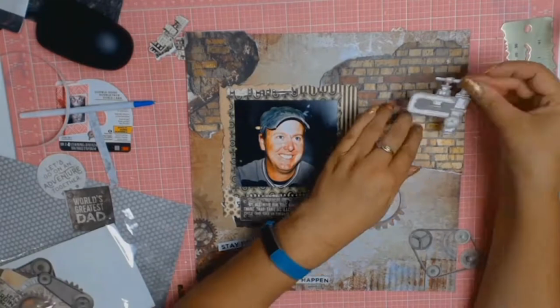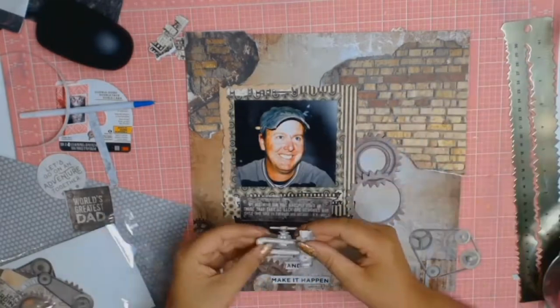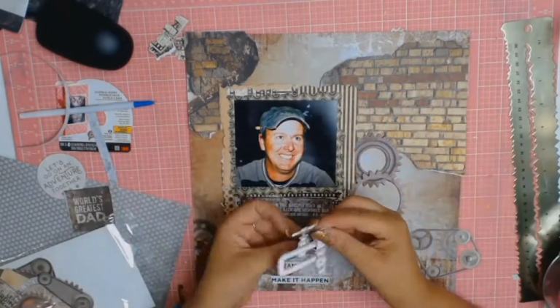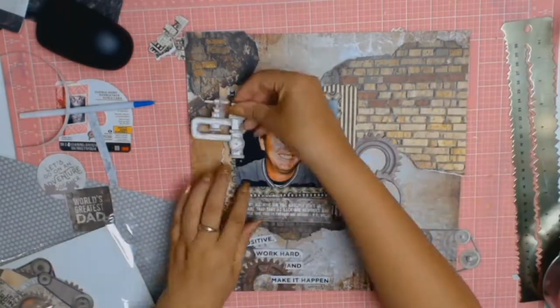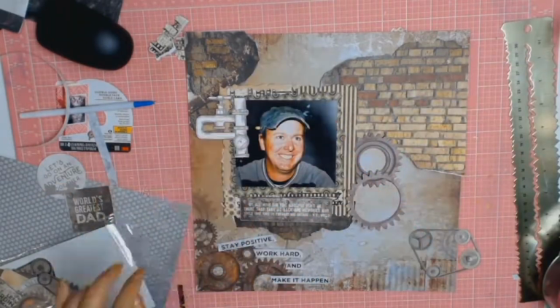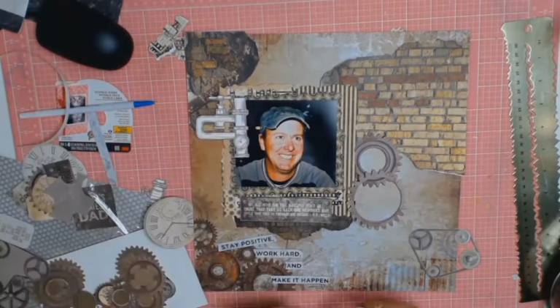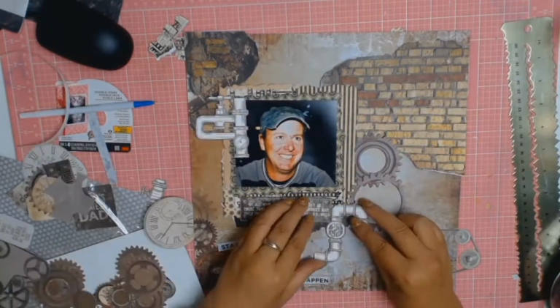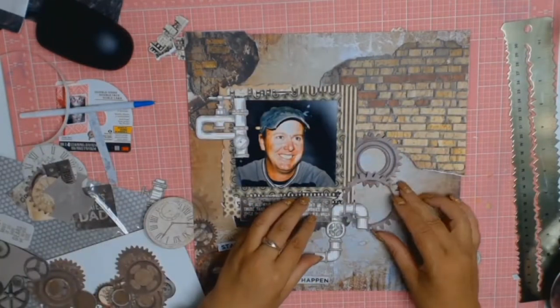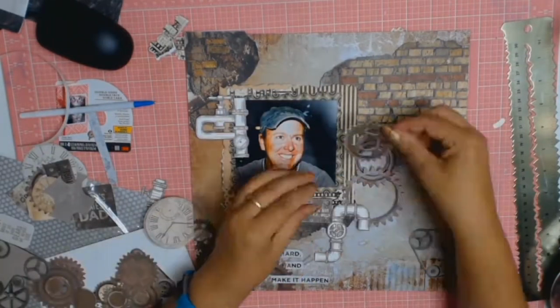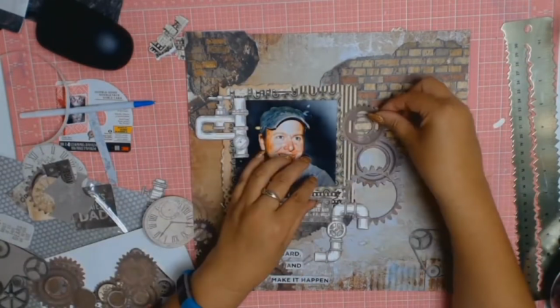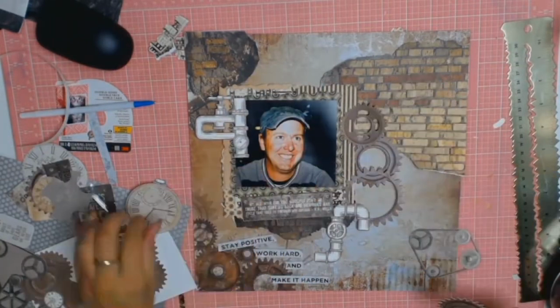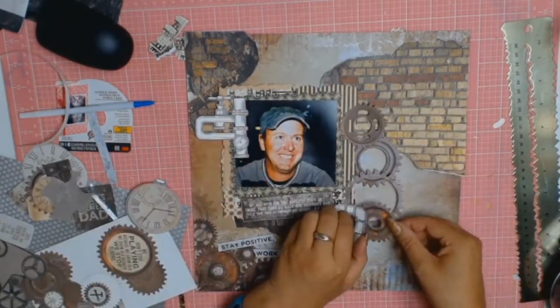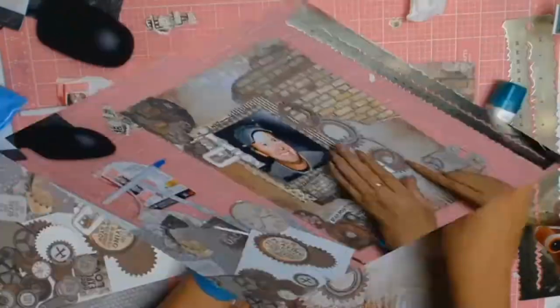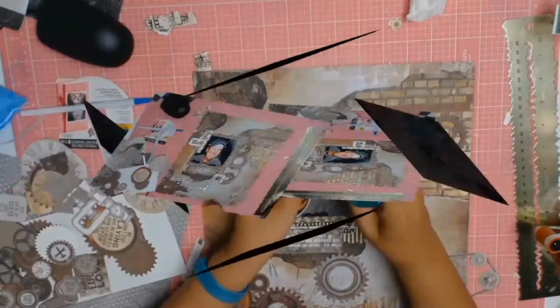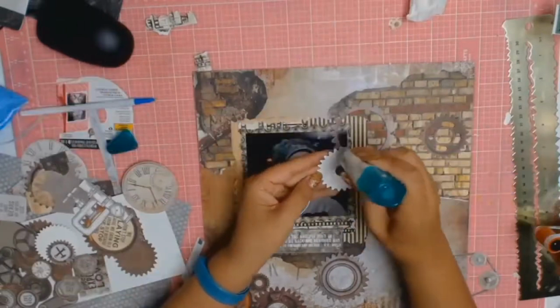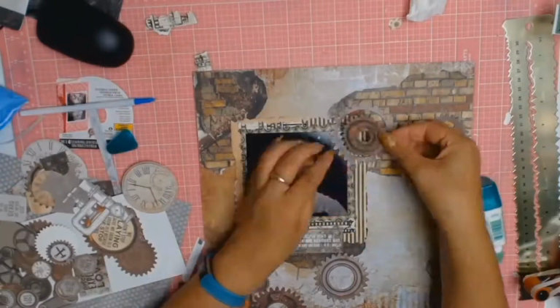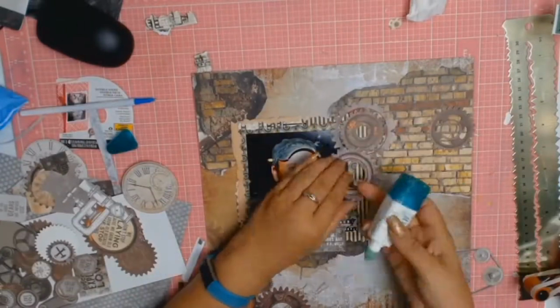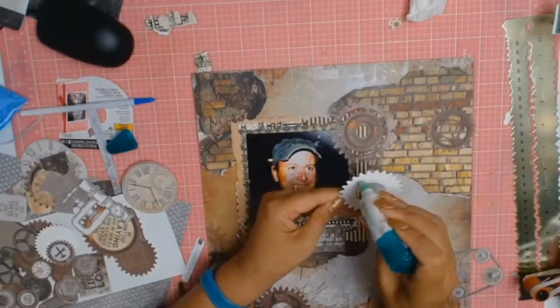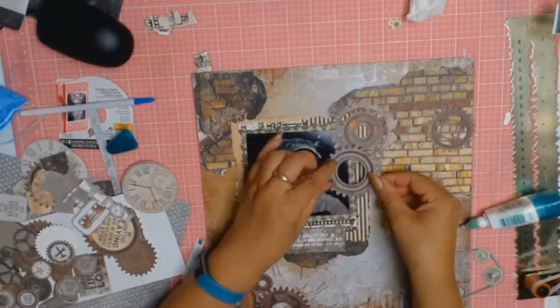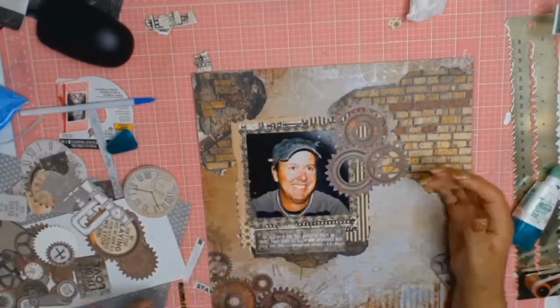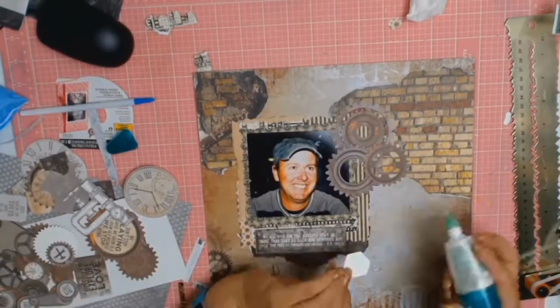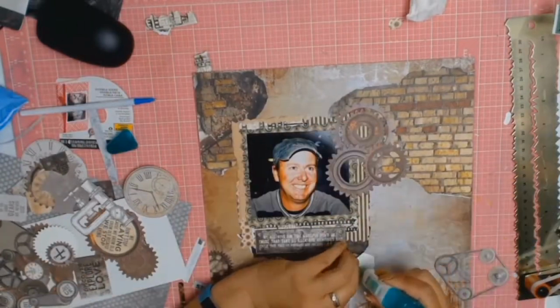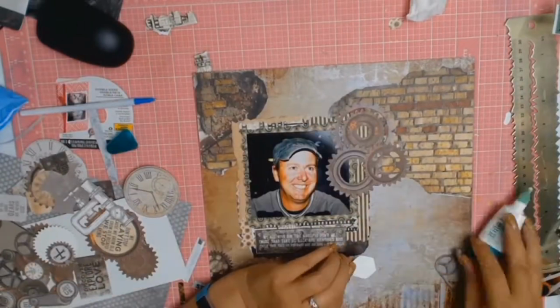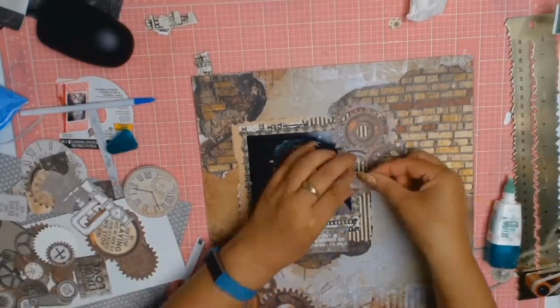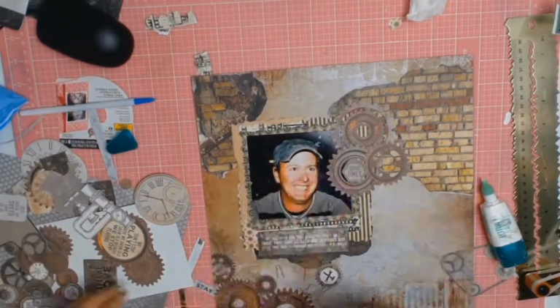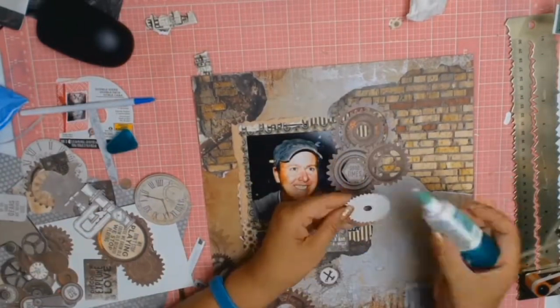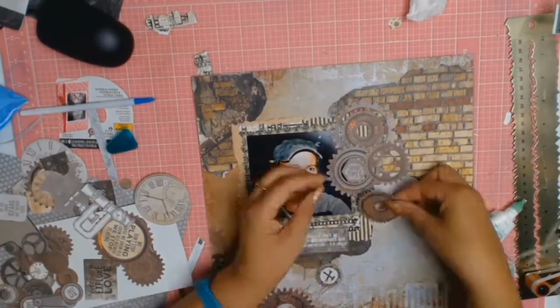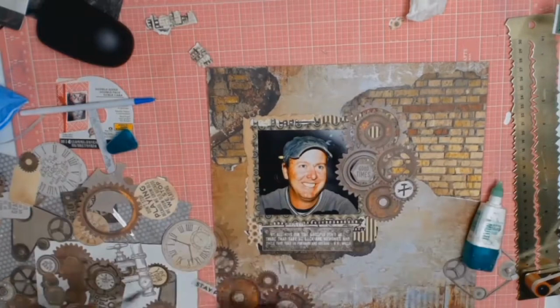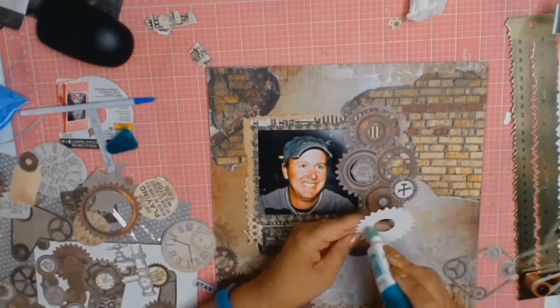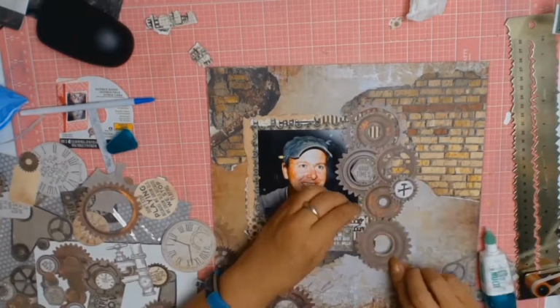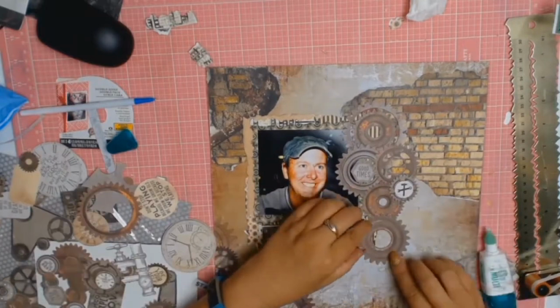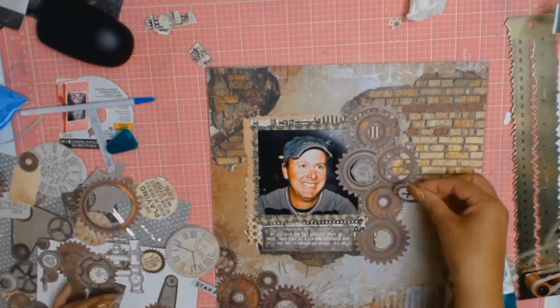Here I'm using the embellishment pack that came with the kit and I love those pipes because as I mentioned he's a plumber. I do use the pipes but I struggled with the fact that they were white - you will see later on how I fix this.